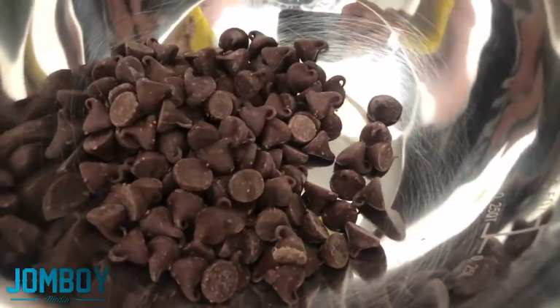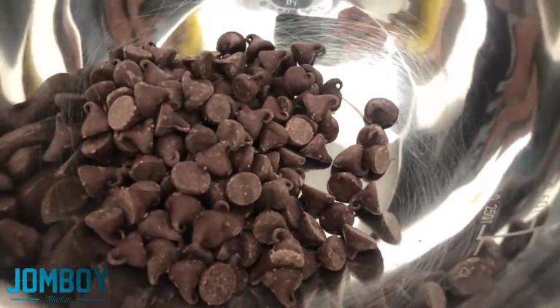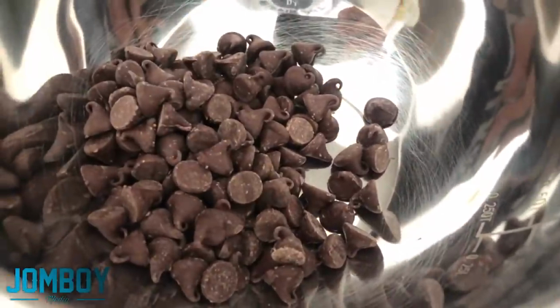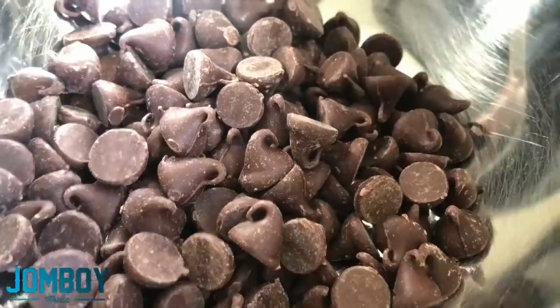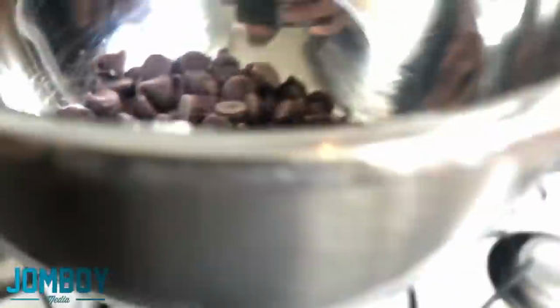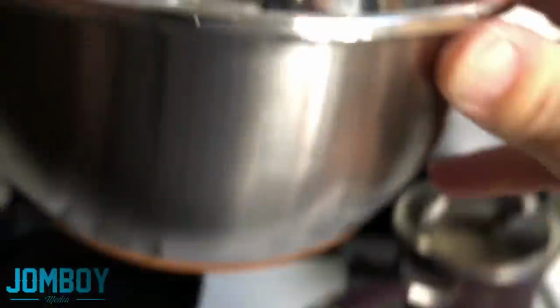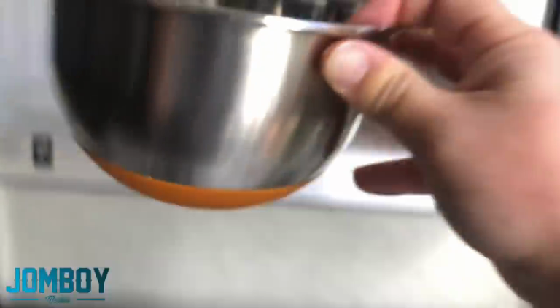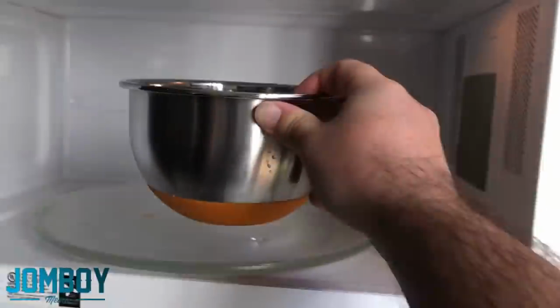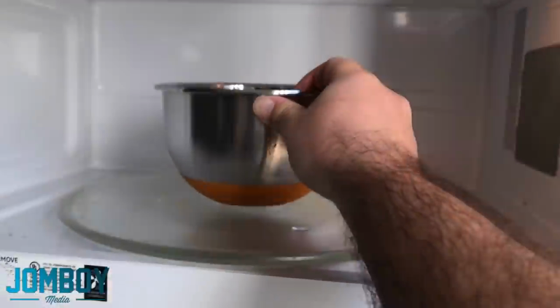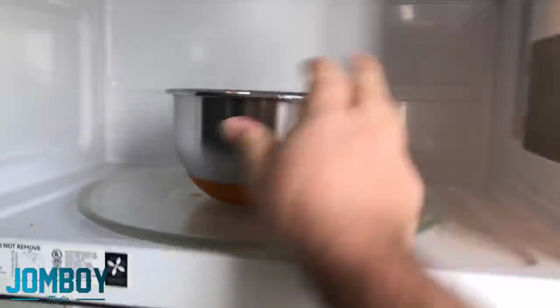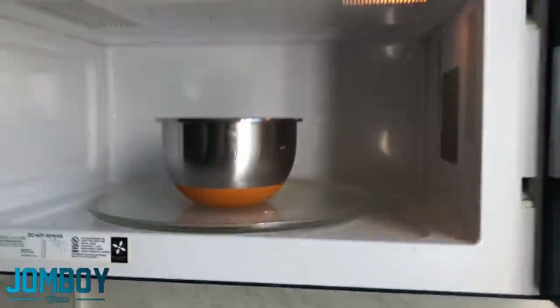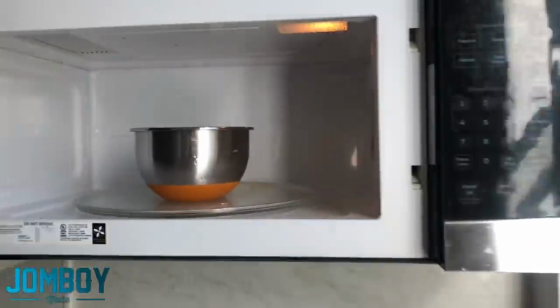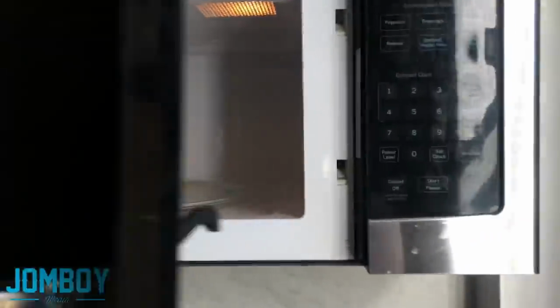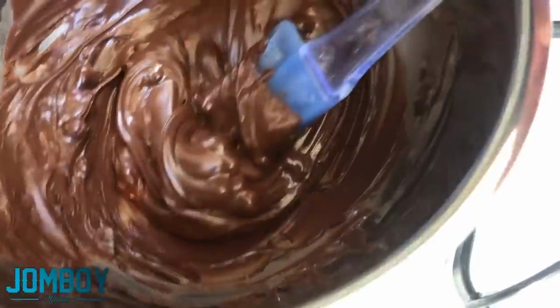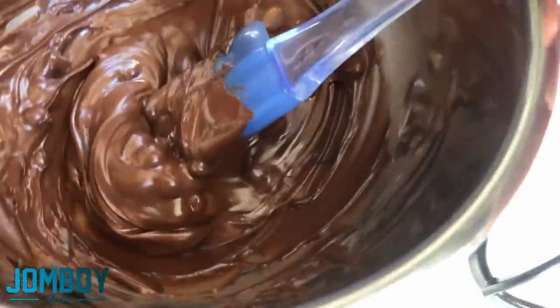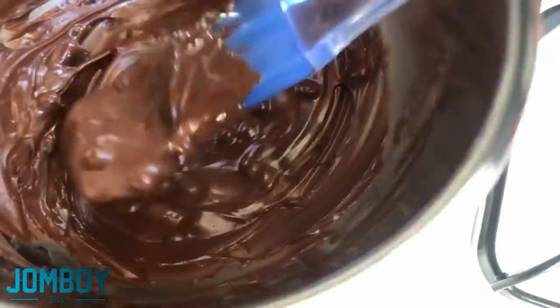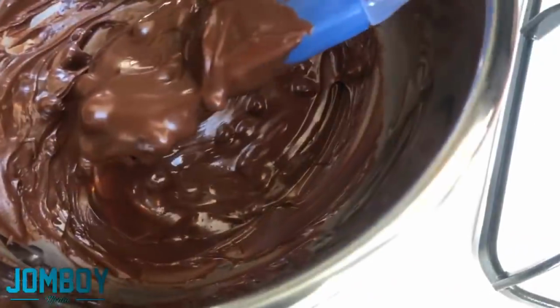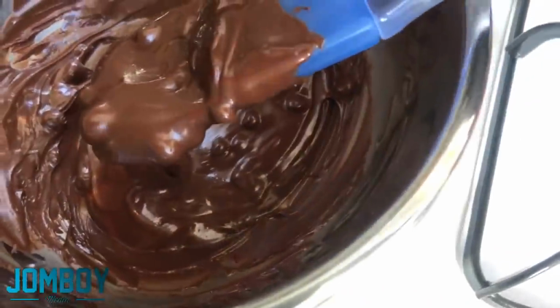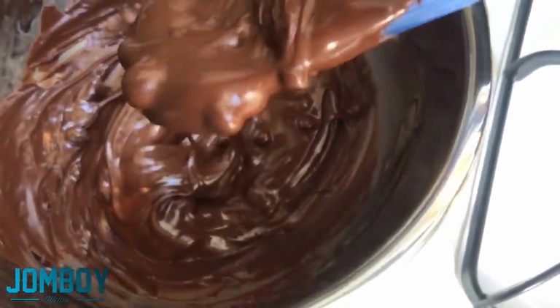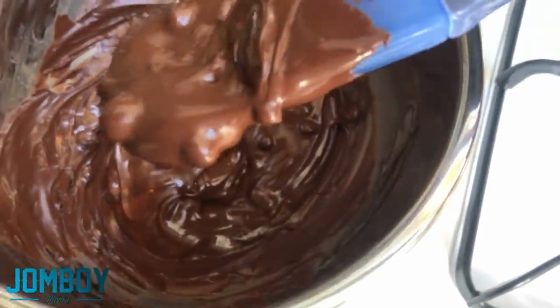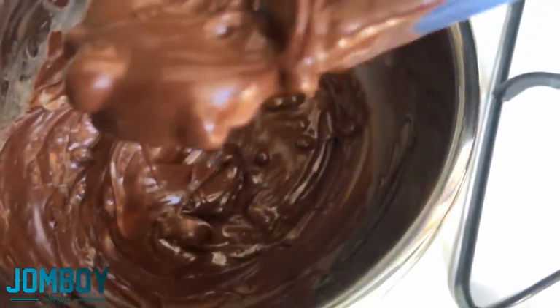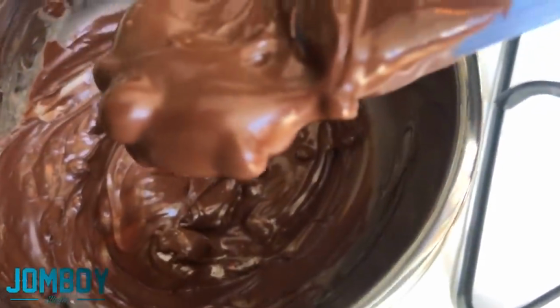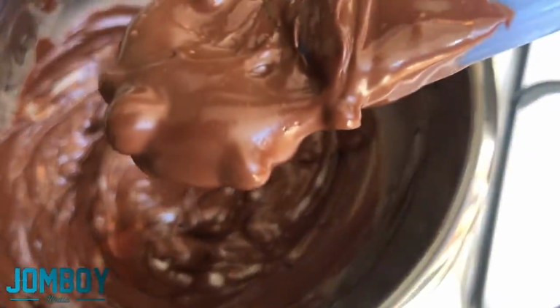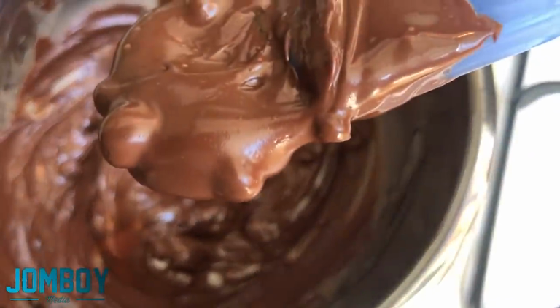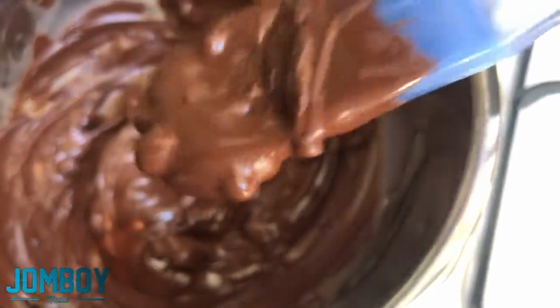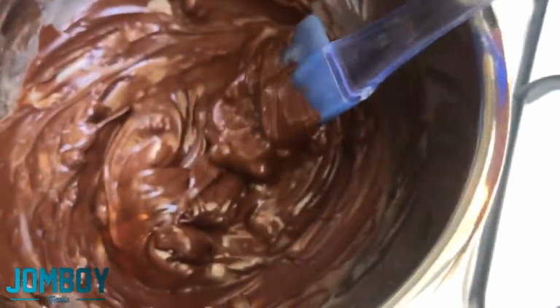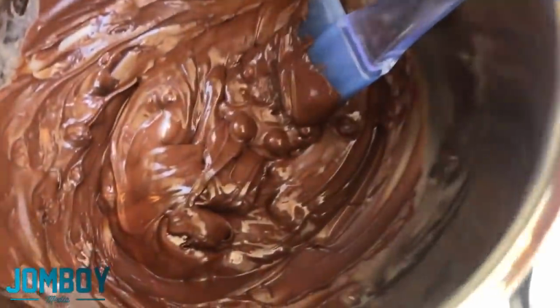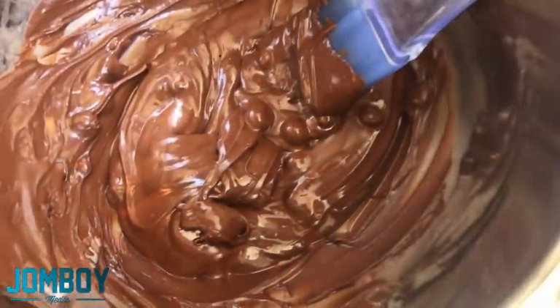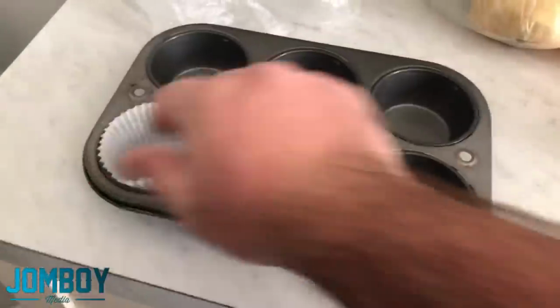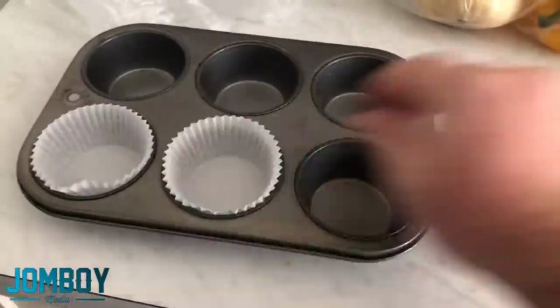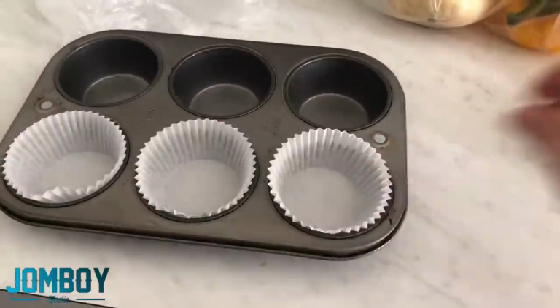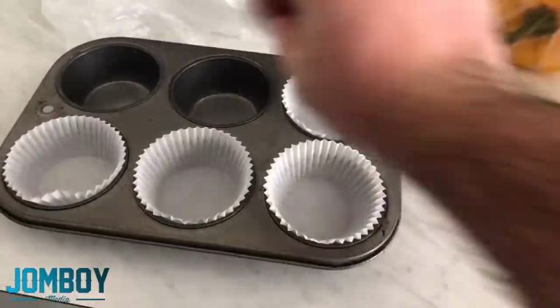Put the chocolate into that thing. Put it in the microwave — hope that it's microwave friendly. Don't think it was. Melt the chocolate into delicious chocolate. I think I used semi-sweet chocolate.